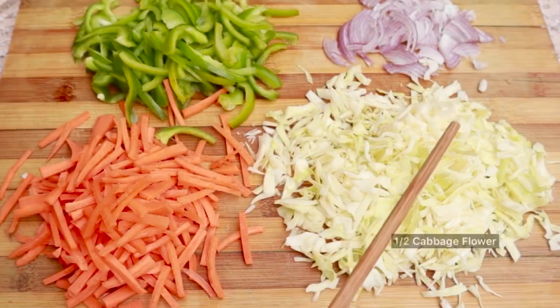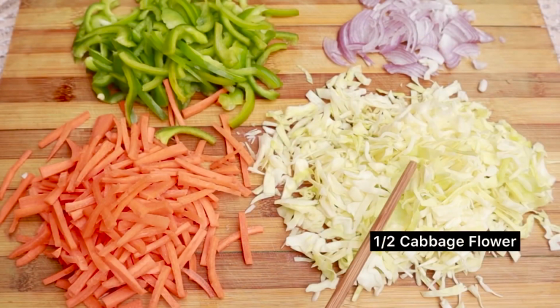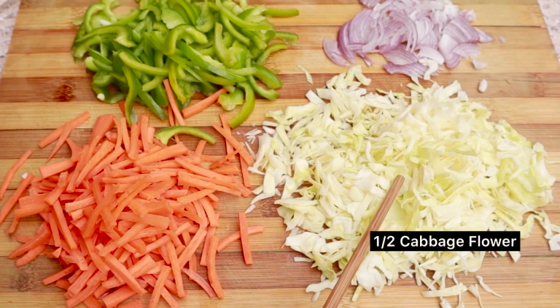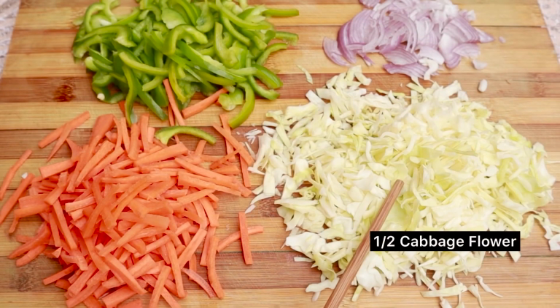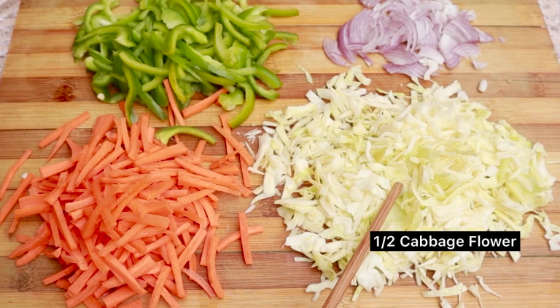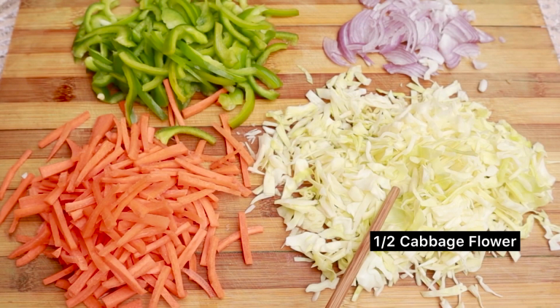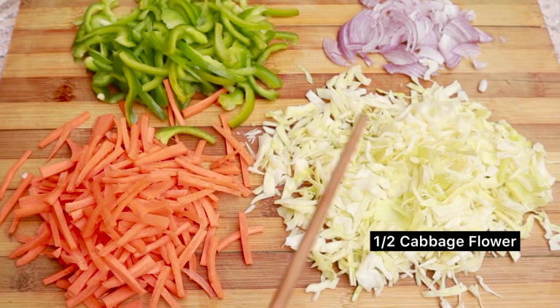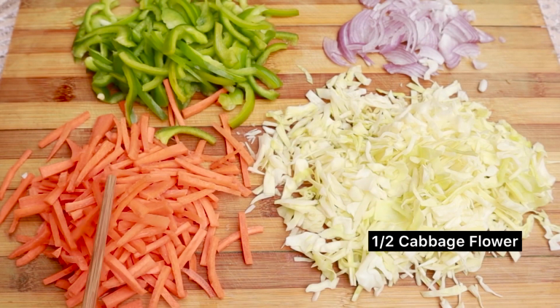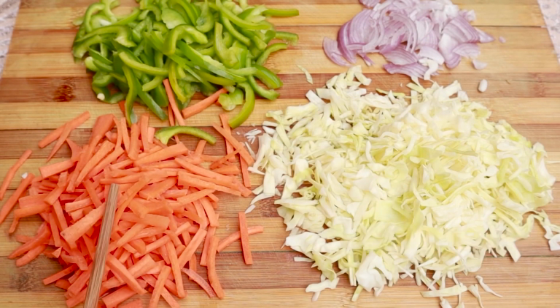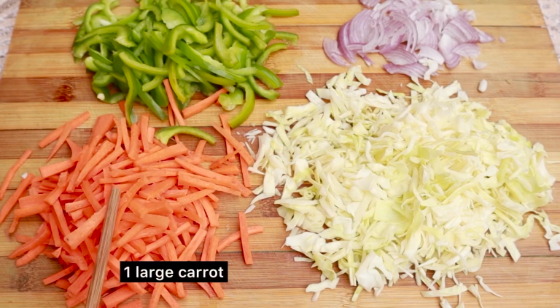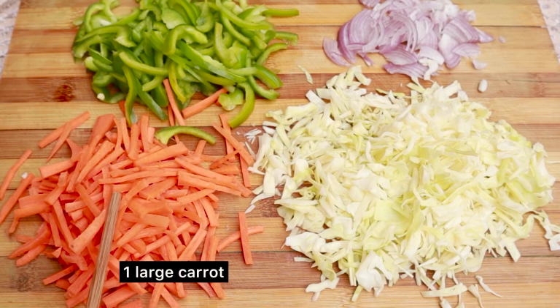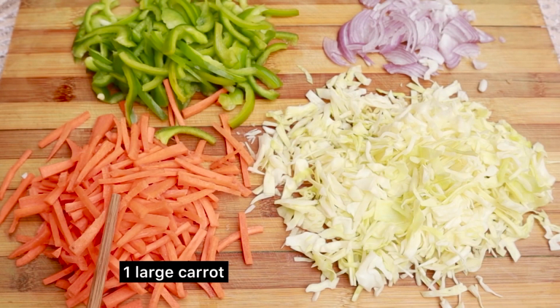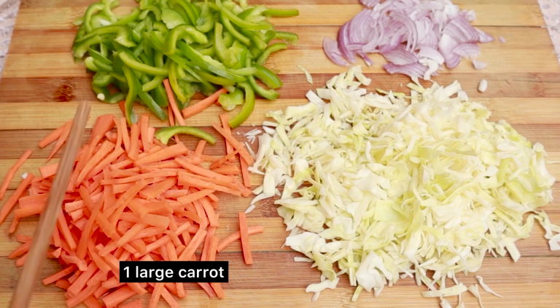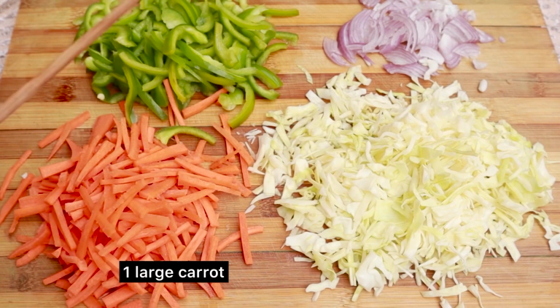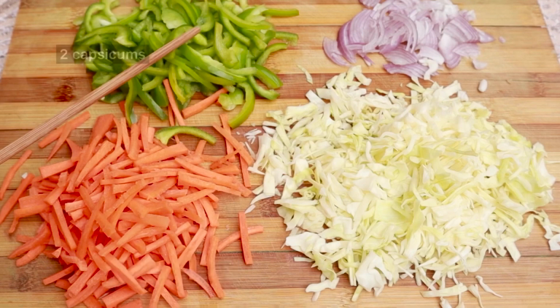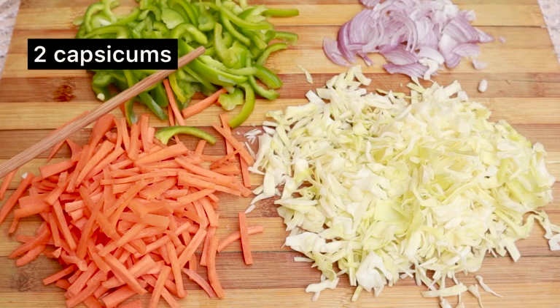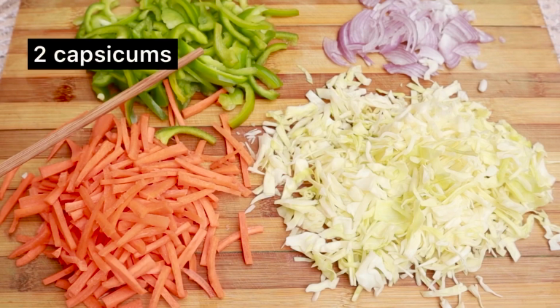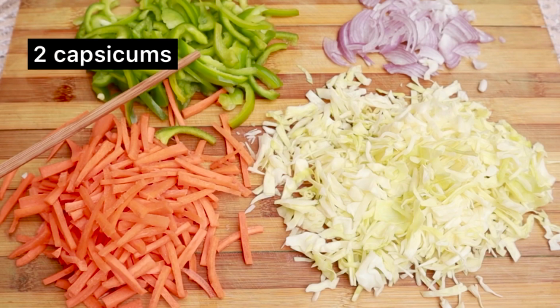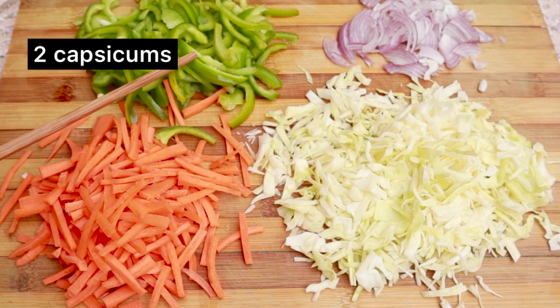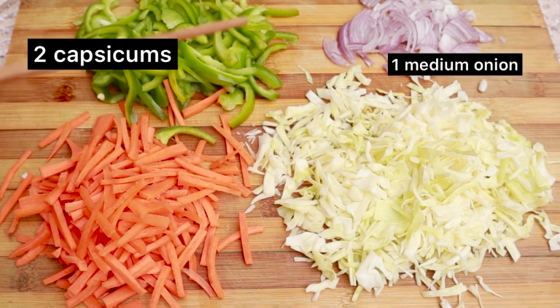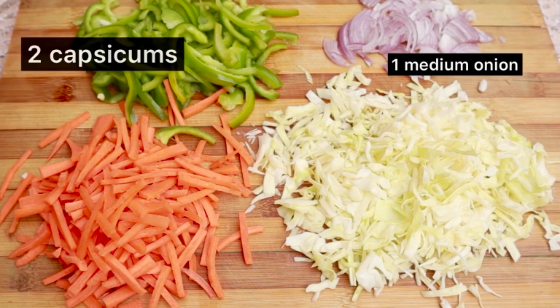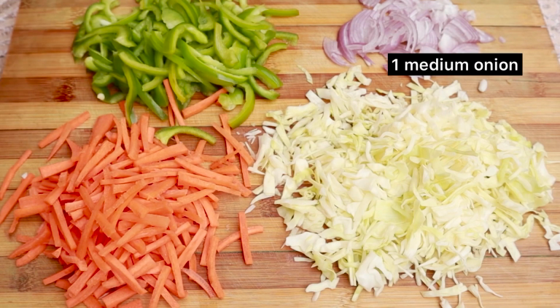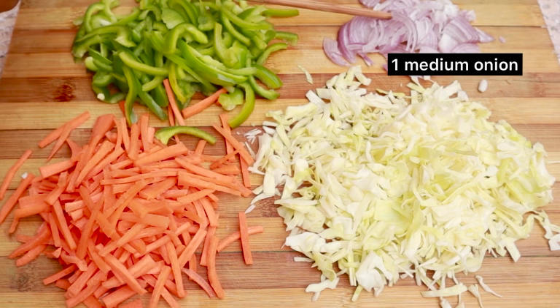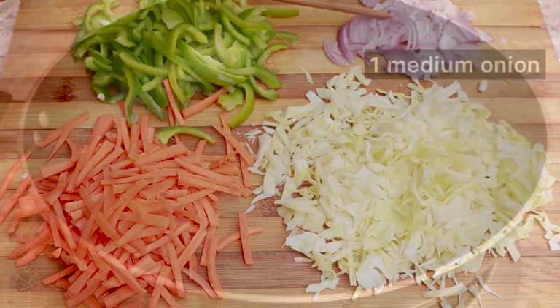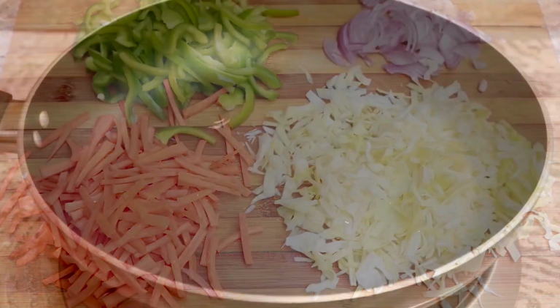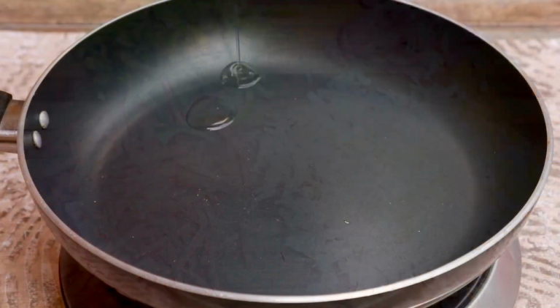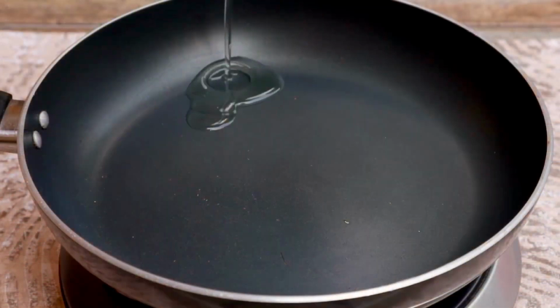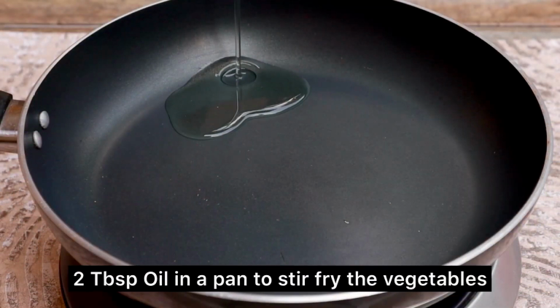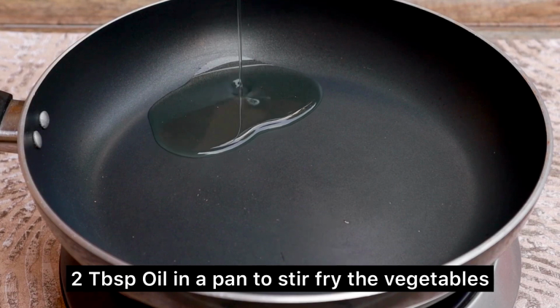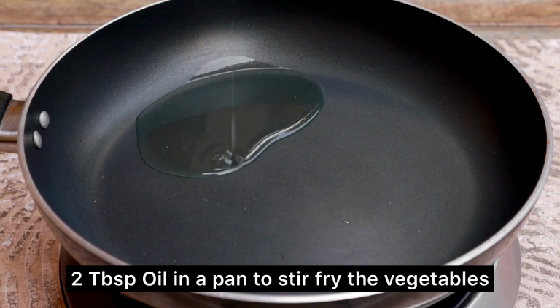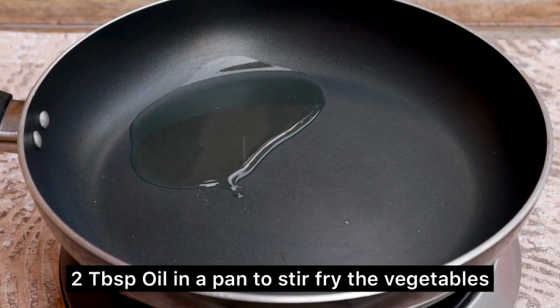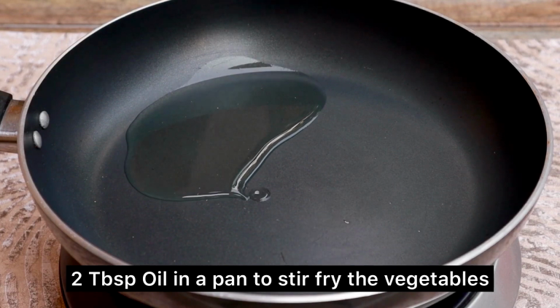I have cut half a bungeo, one big size gajar, two shimla mirch, and one medium size gajar. We will stir fry our vegetables first.